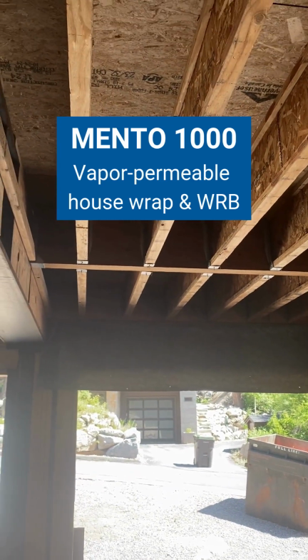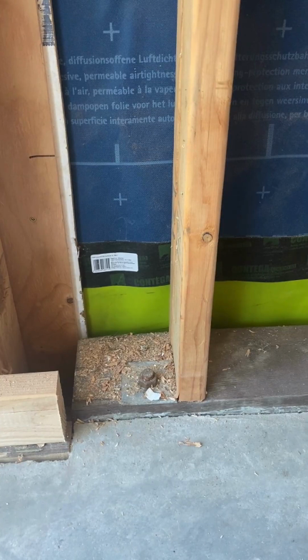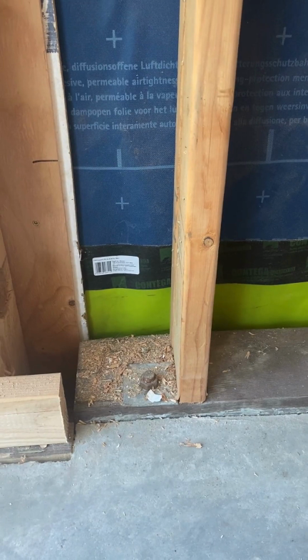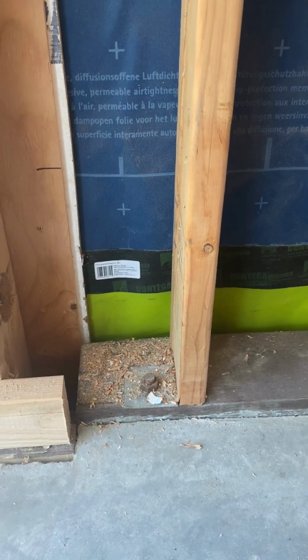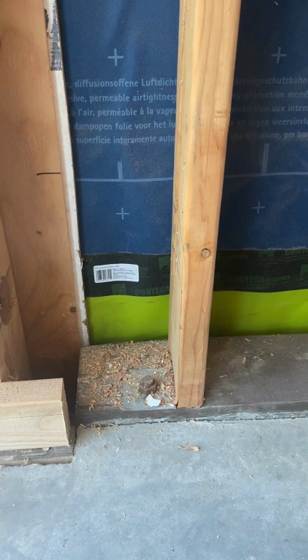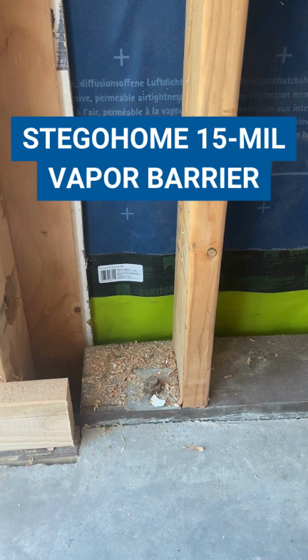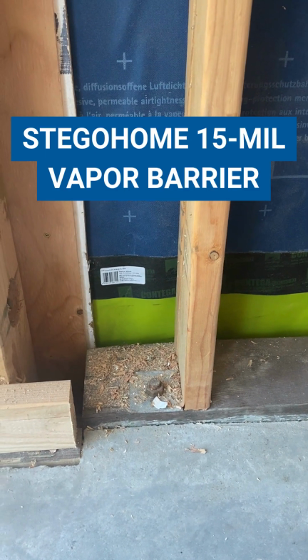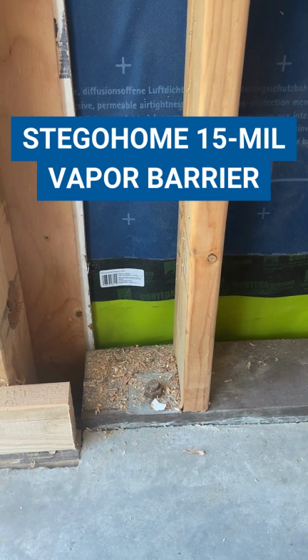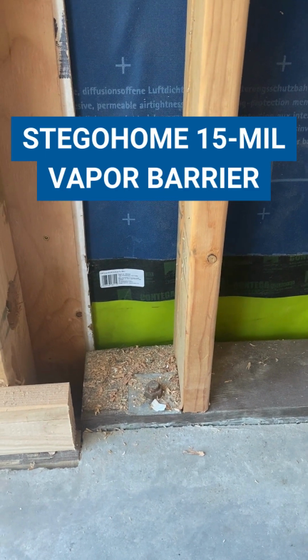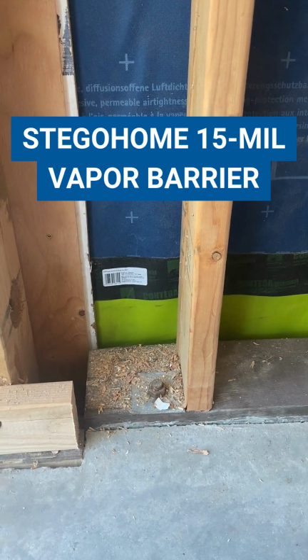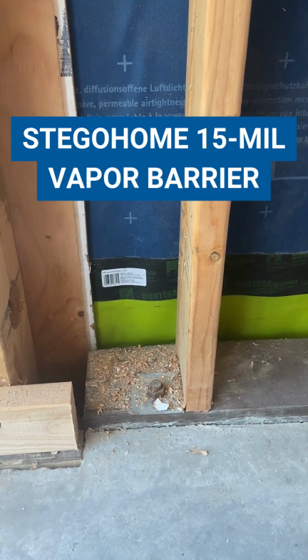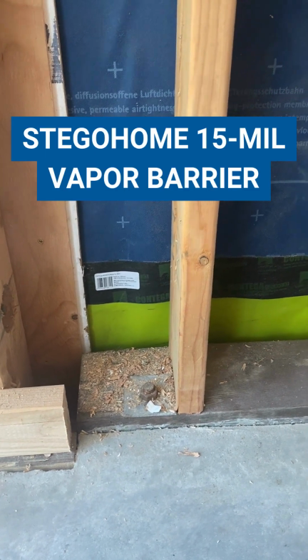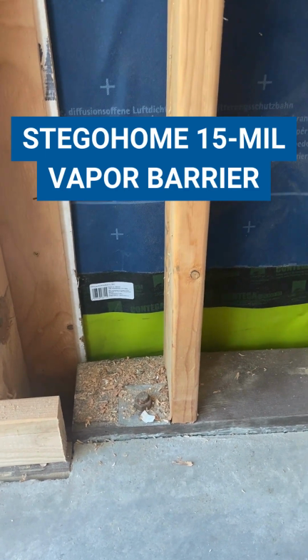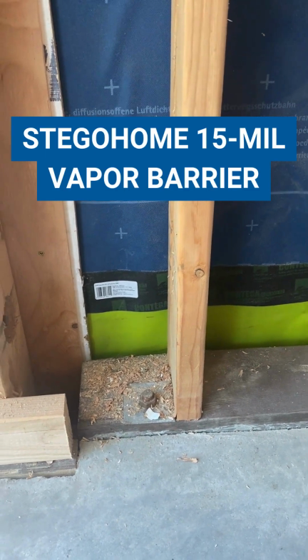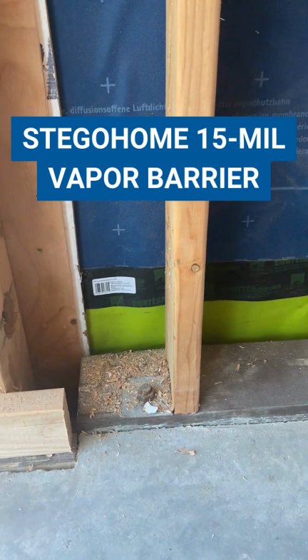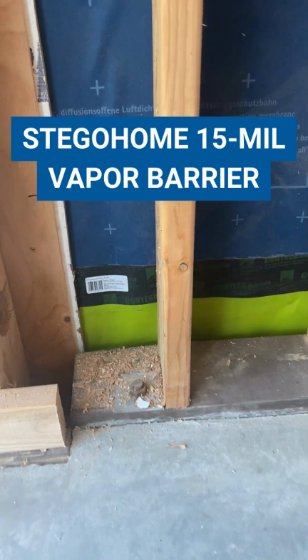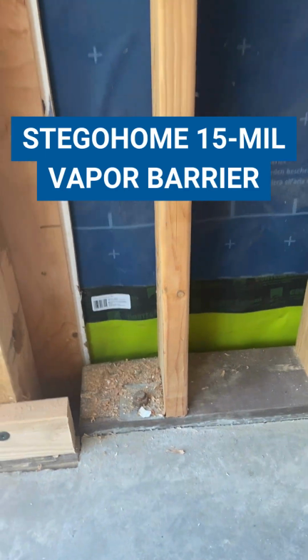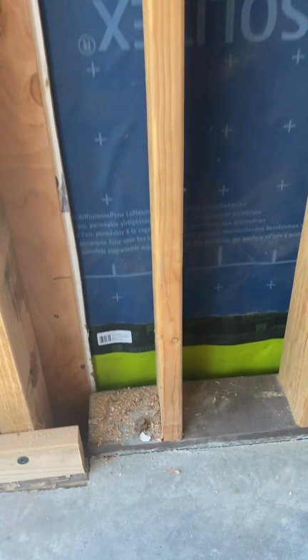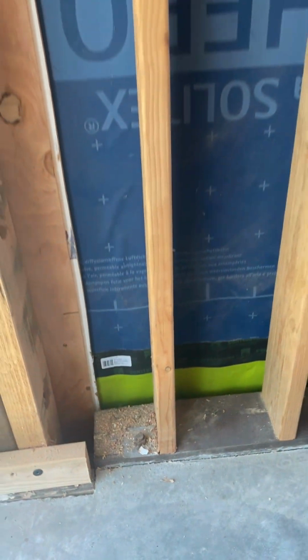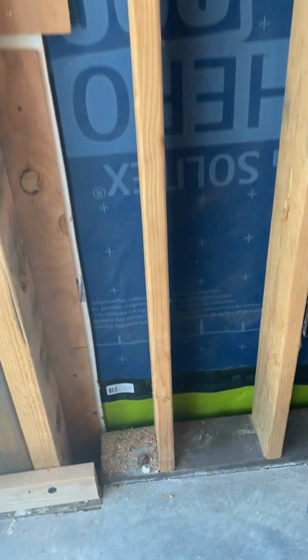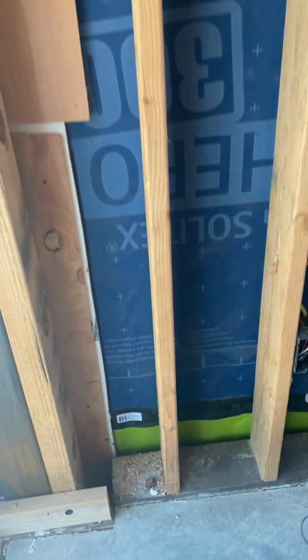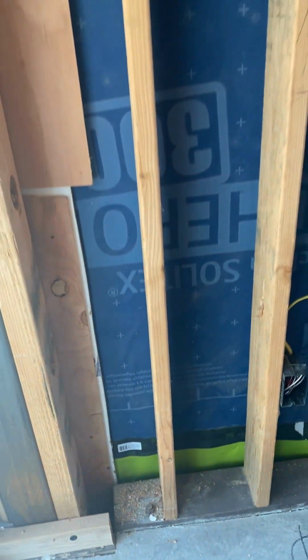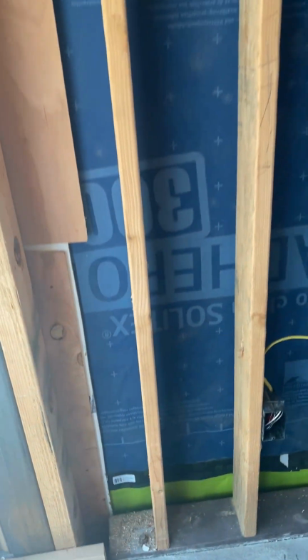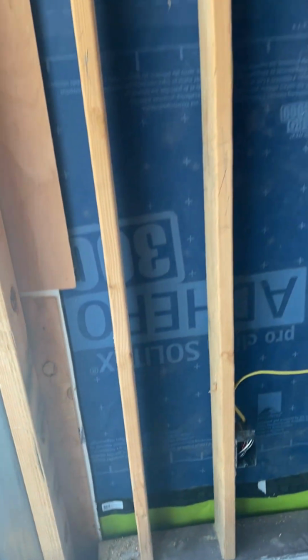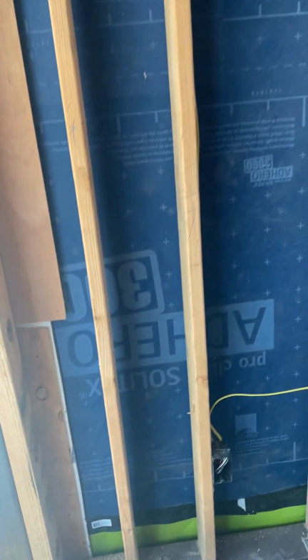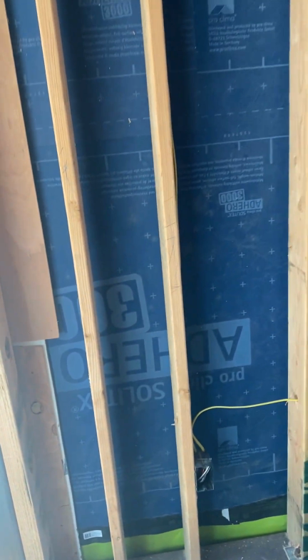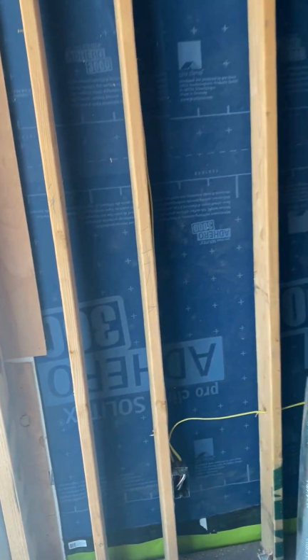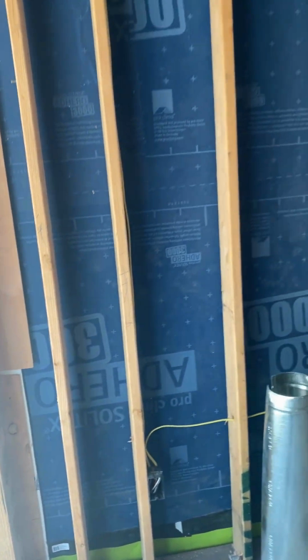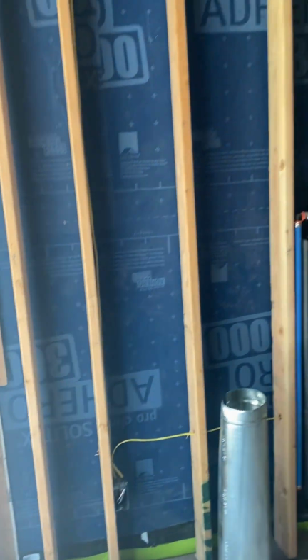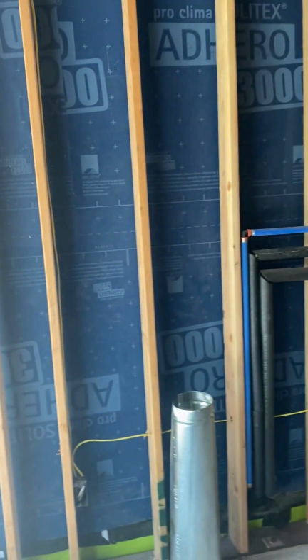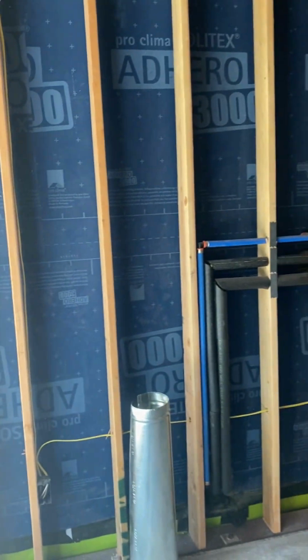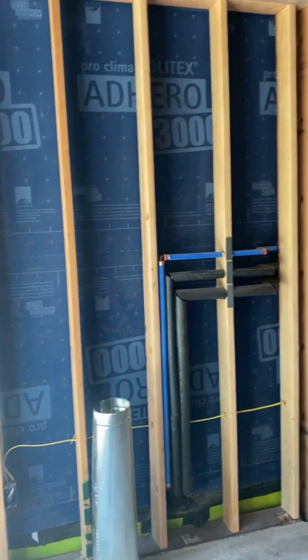Here's a nice detail of that sub-slab vapor barrier — the Stego 15 mil Stego wrap — transitioning to that Adhero 3000 at the wall.